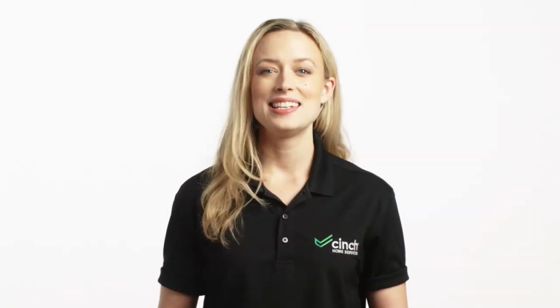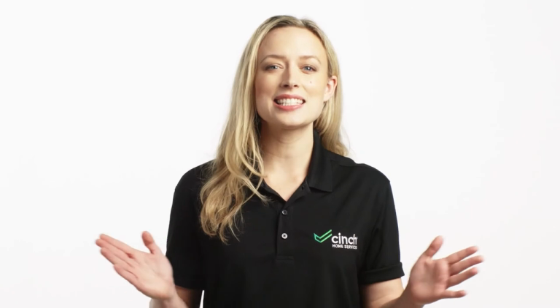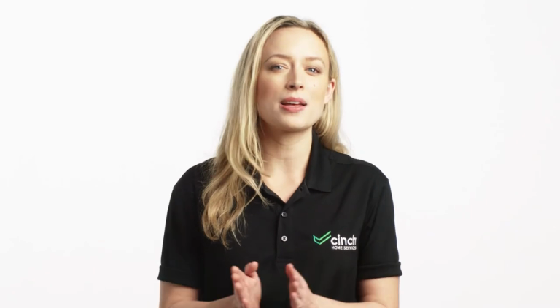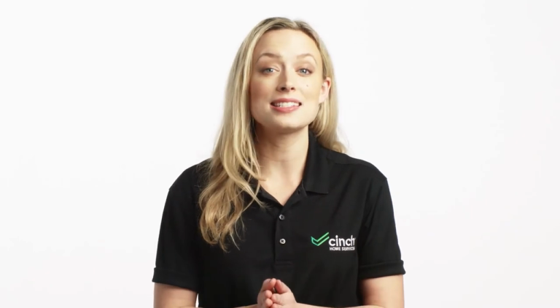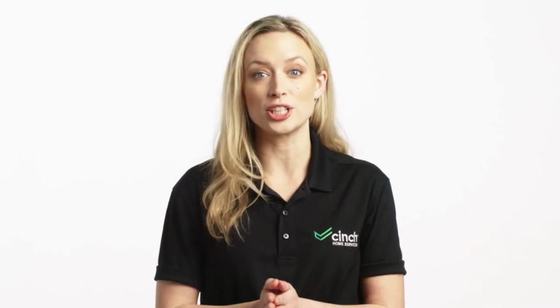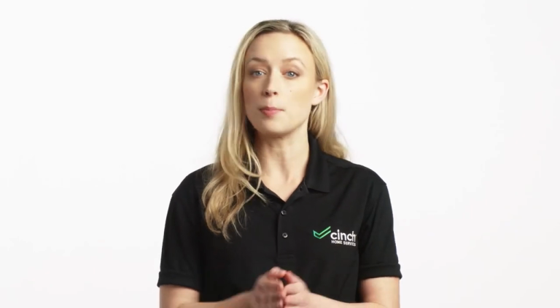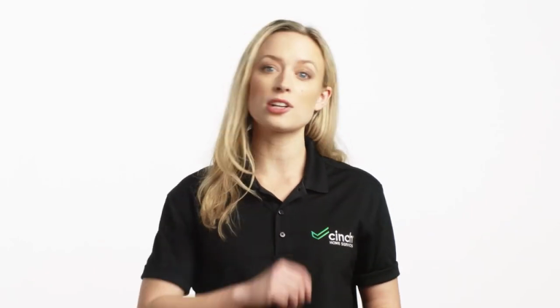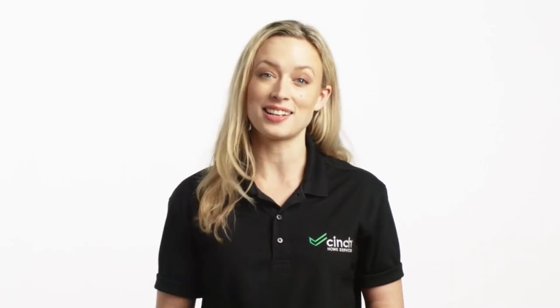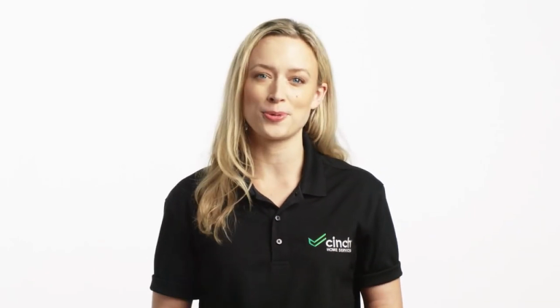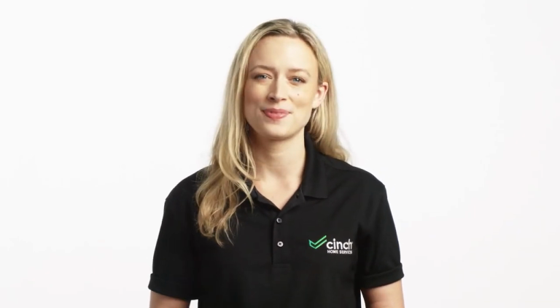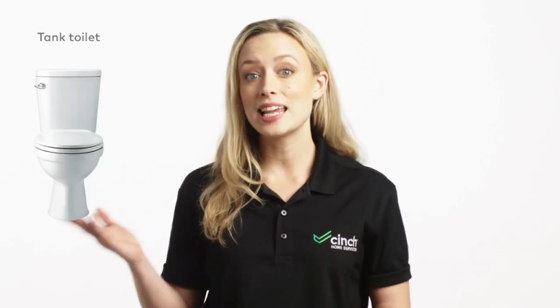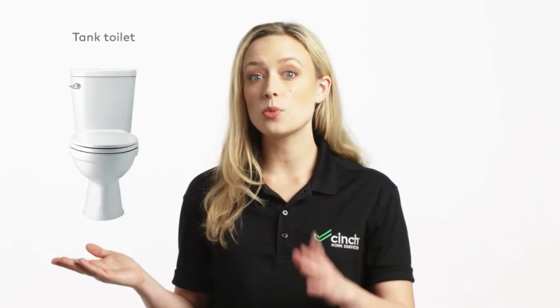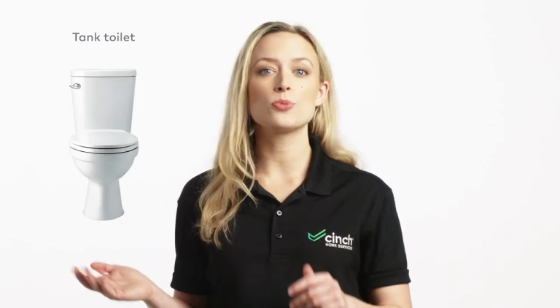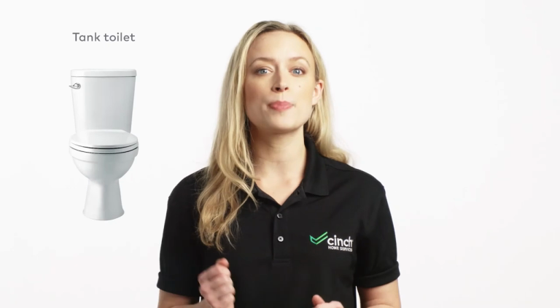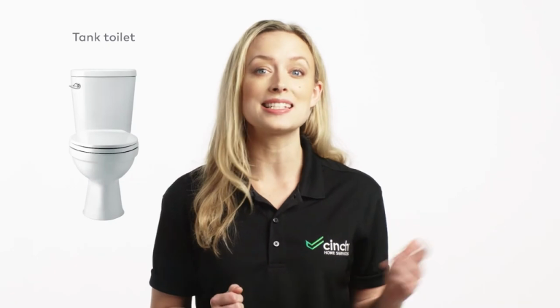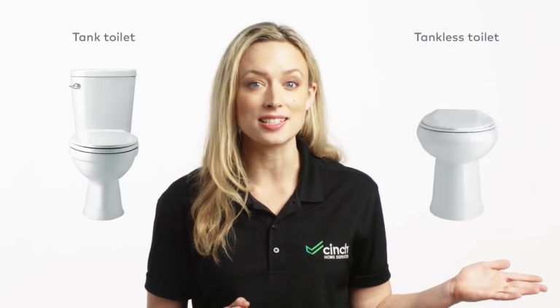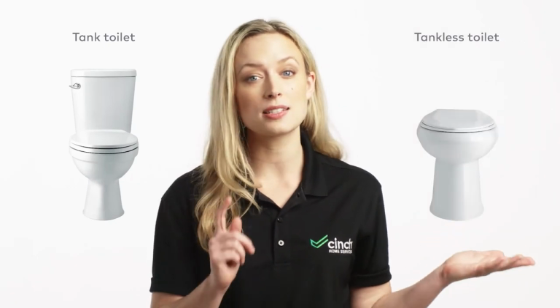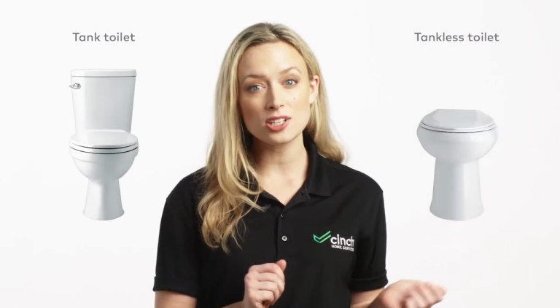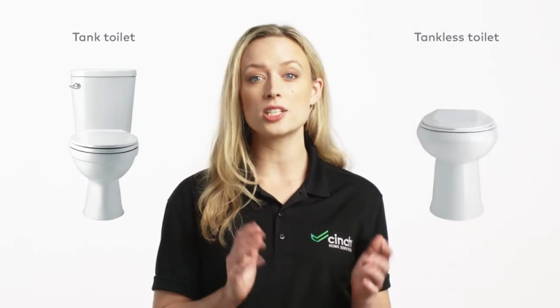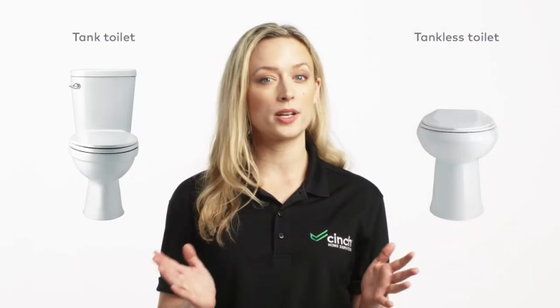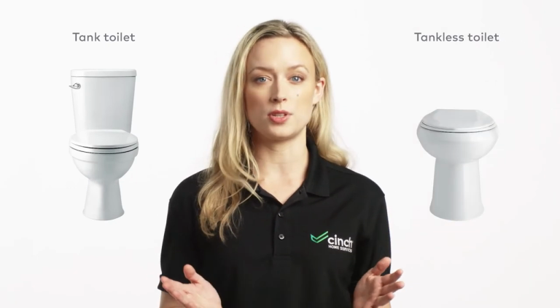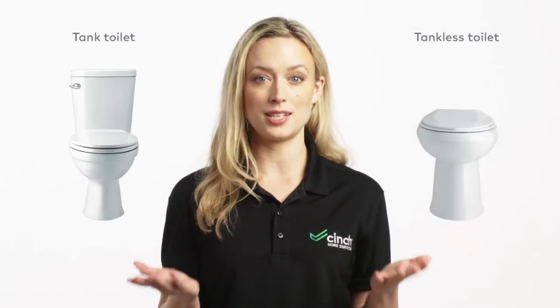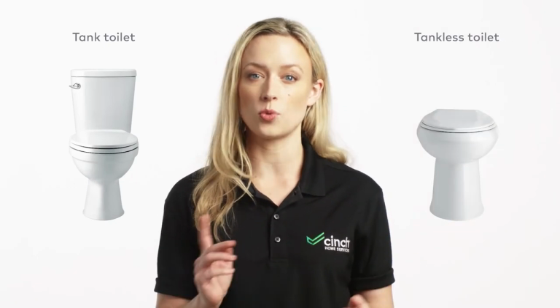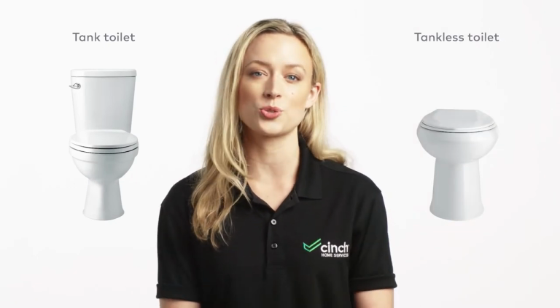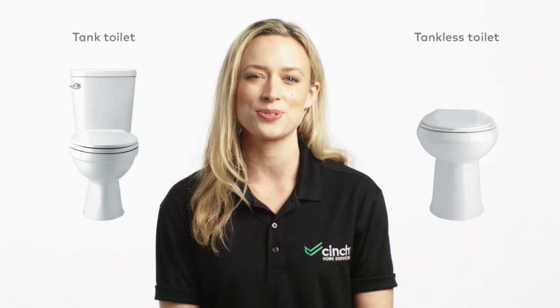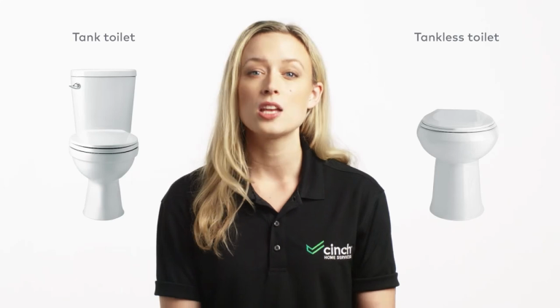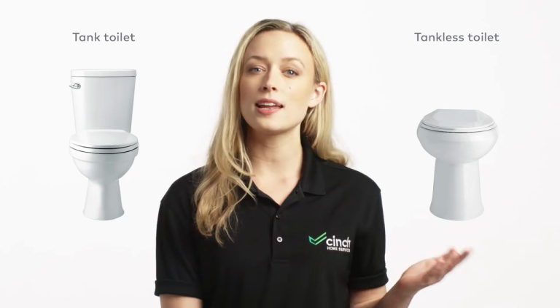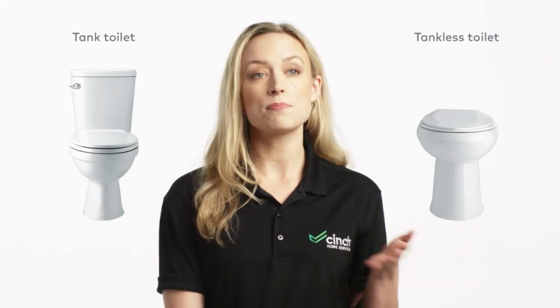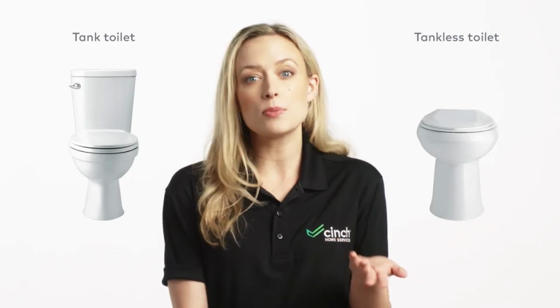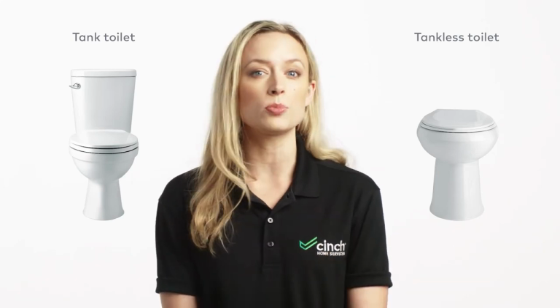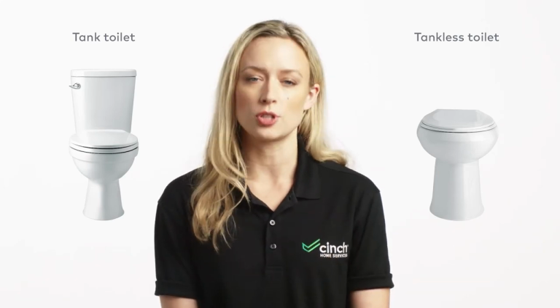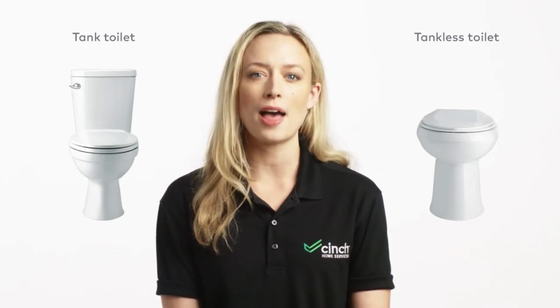Next, let's talk about size and look — important factors for a nice bathroom. A tank toilet will consume more space than a tankless, because the tank toilet already comes with its own tank for water storage. So a tankless might be more suitable for a small bathroom.